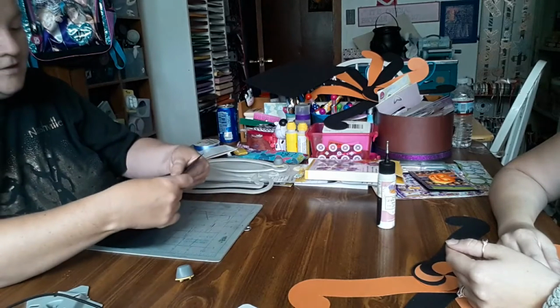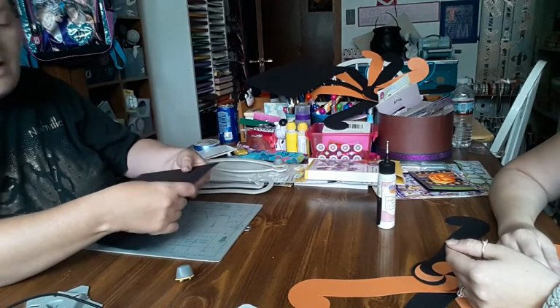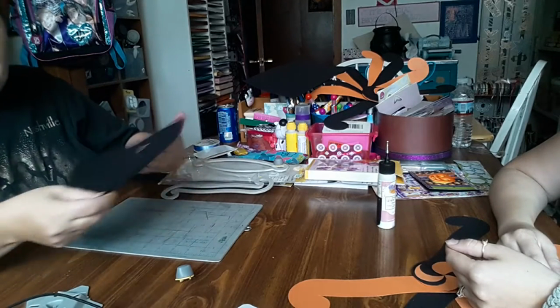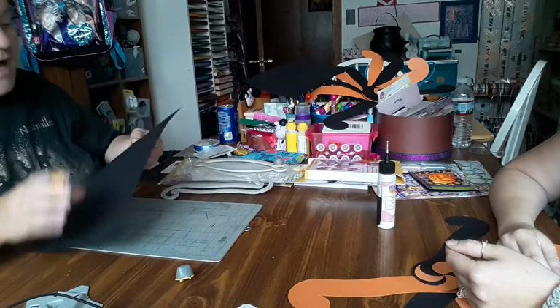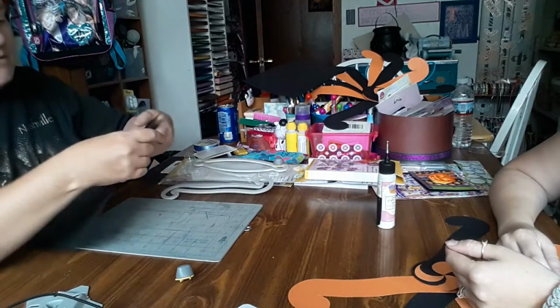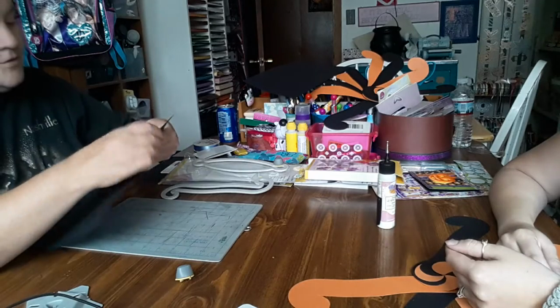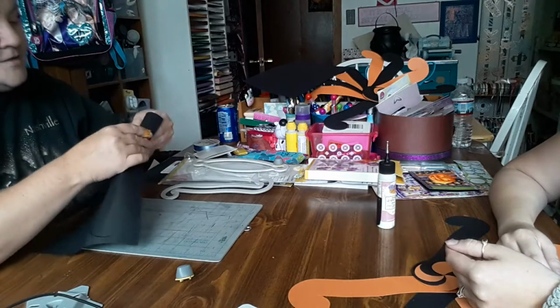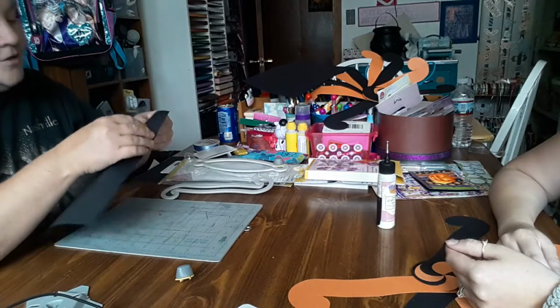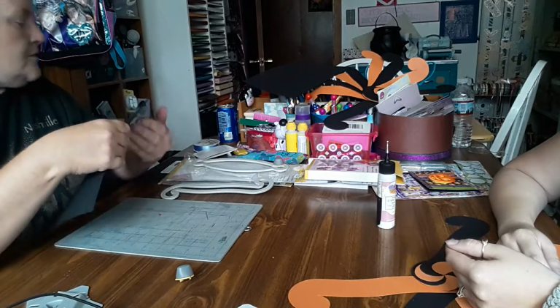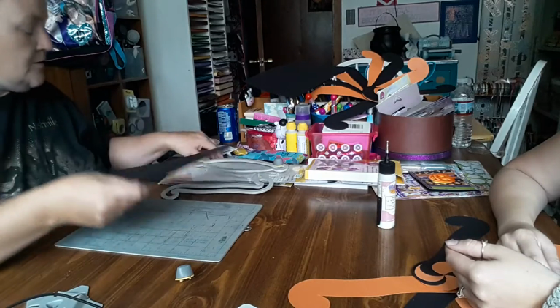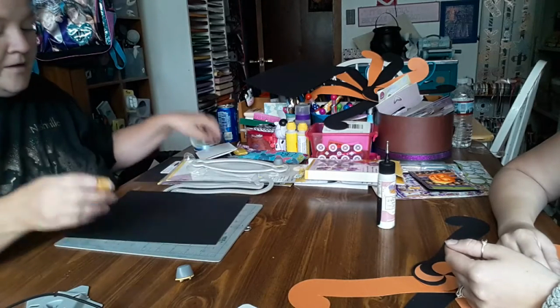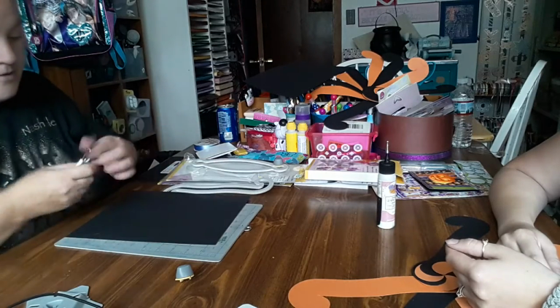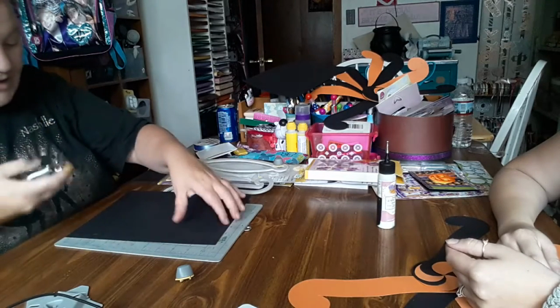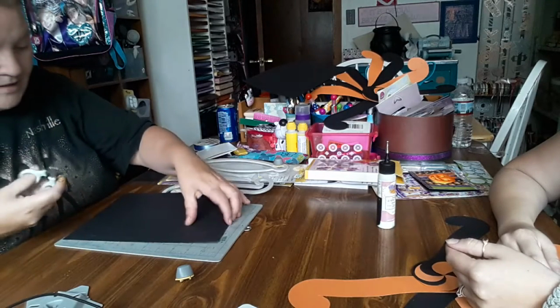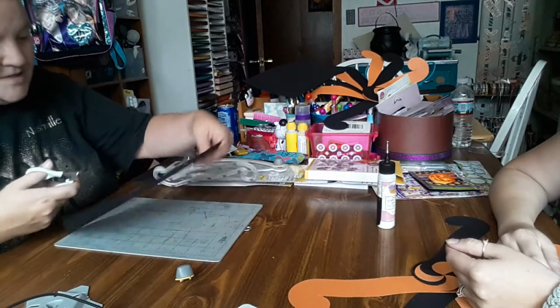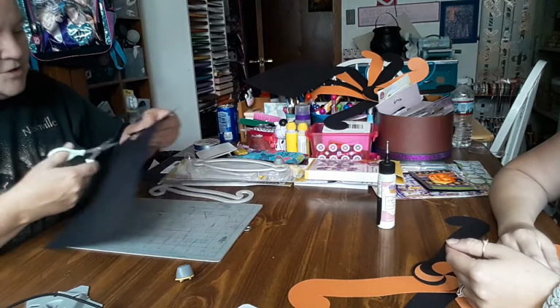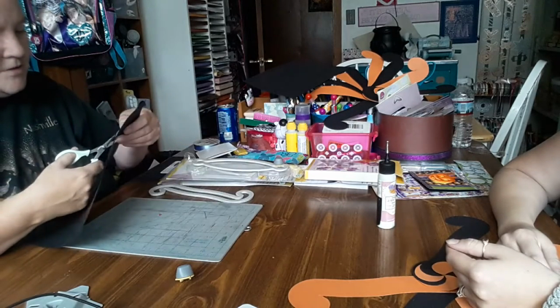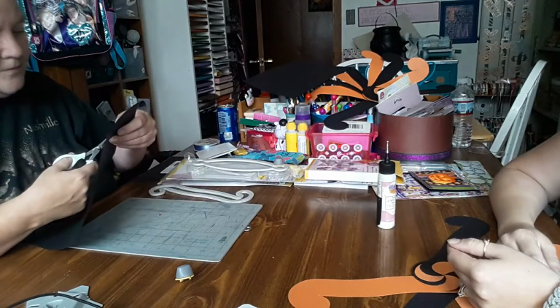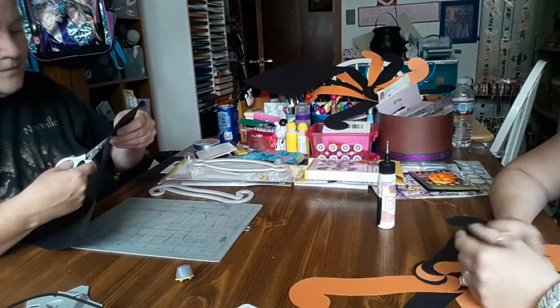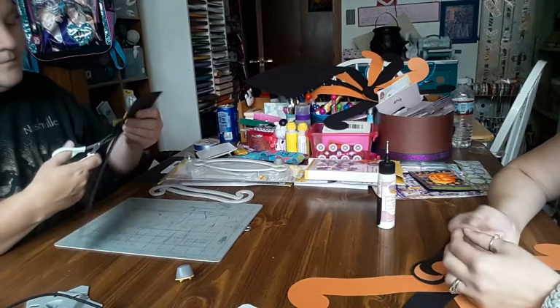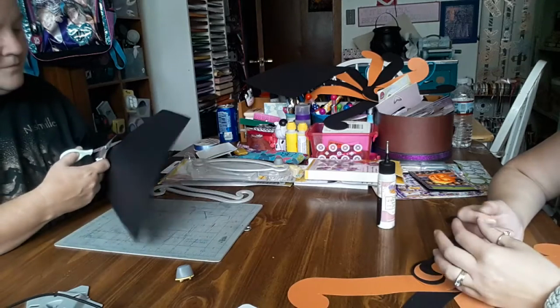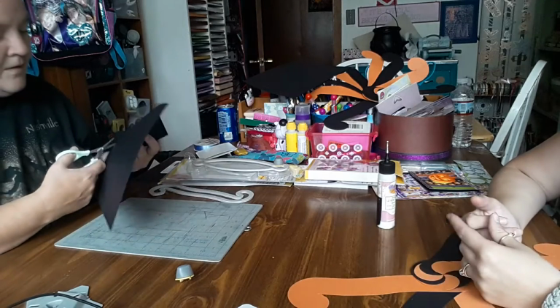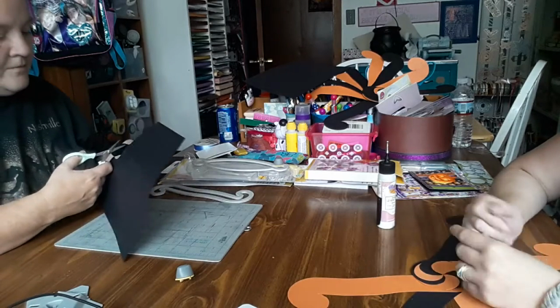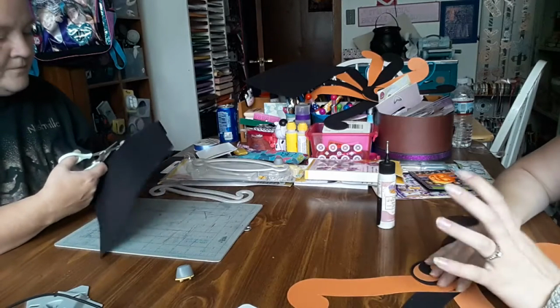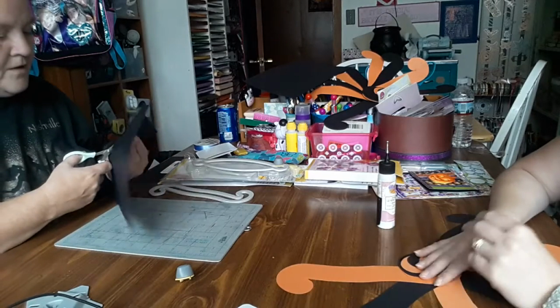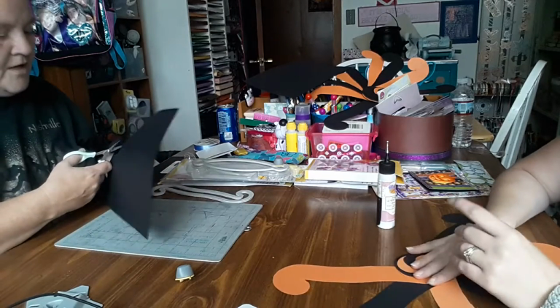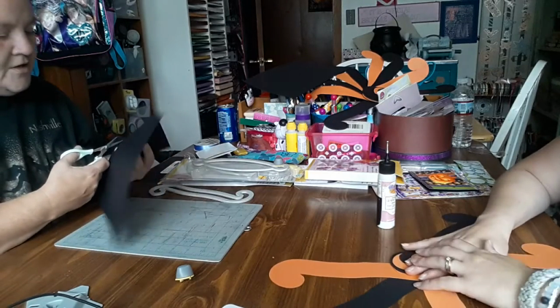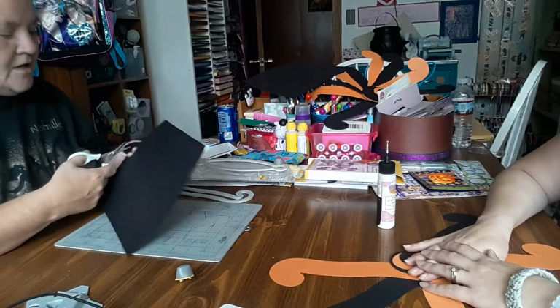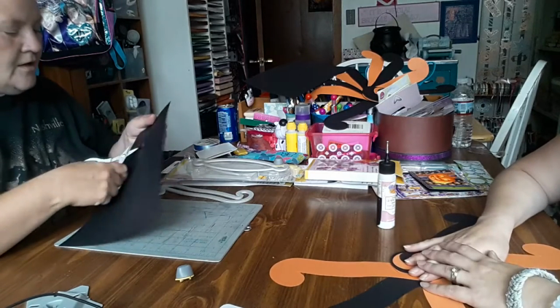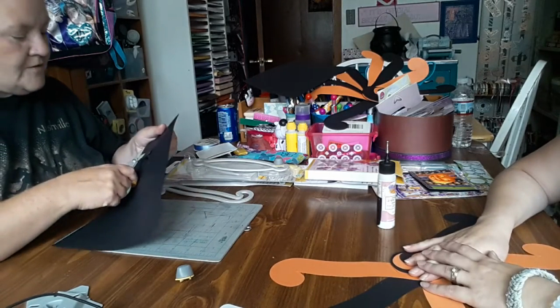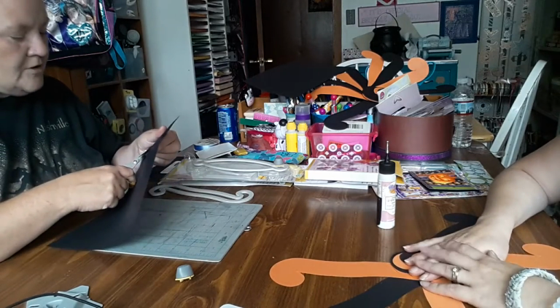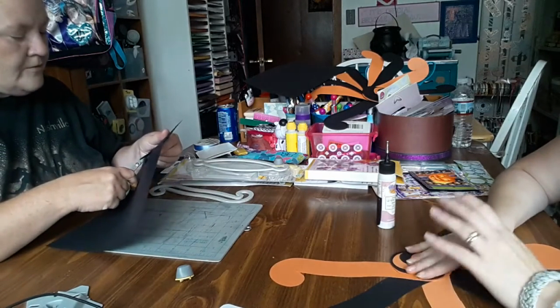I've been still learning so I end up using my itty bitty scissors — Martha Stewart scissors, which are amazing. I know, they're getting delicate and I don't have to add as sharp of pressure.